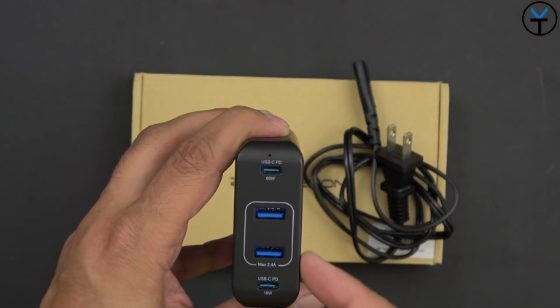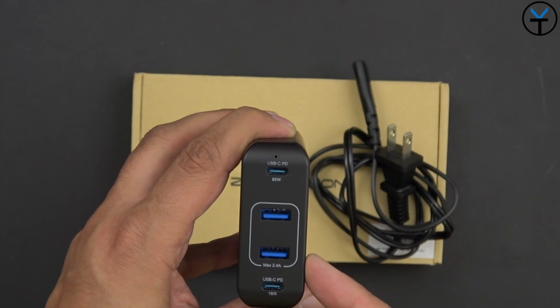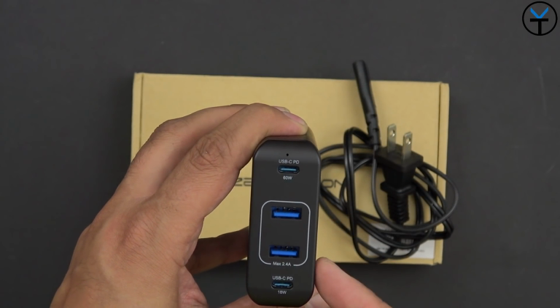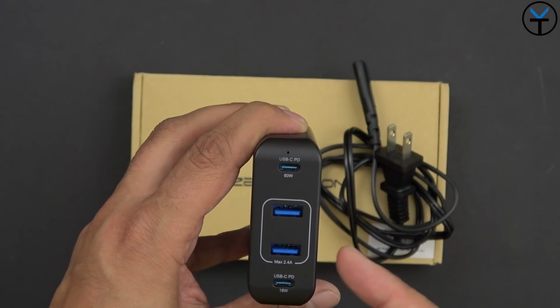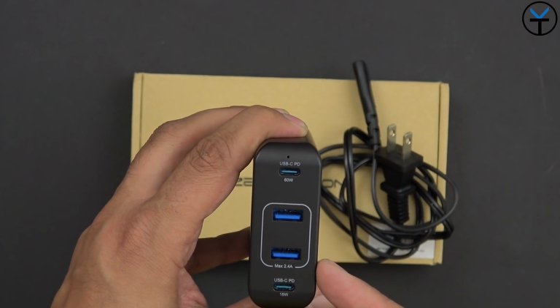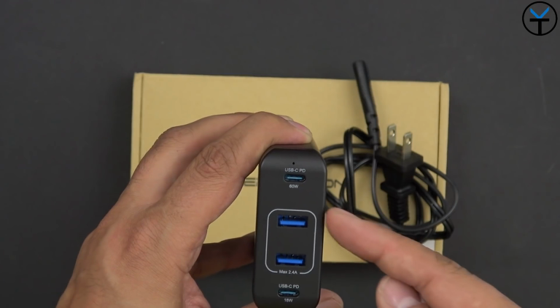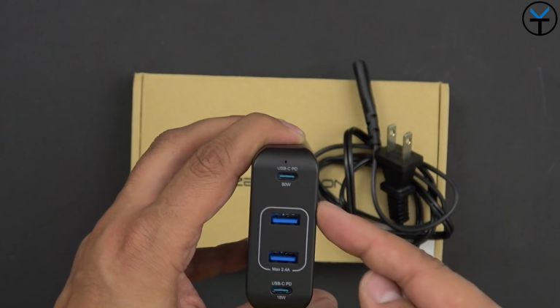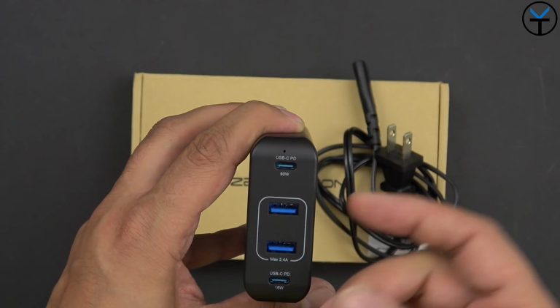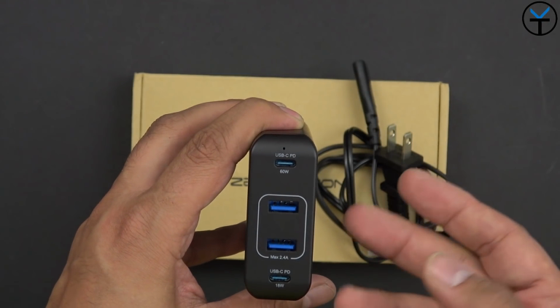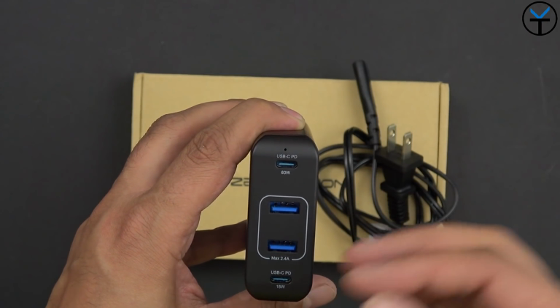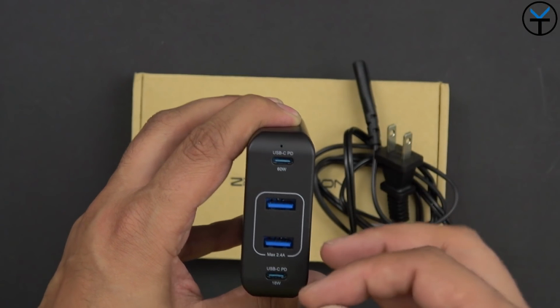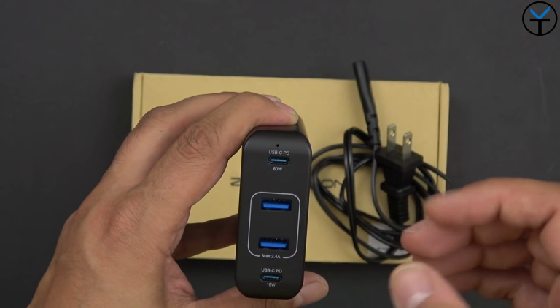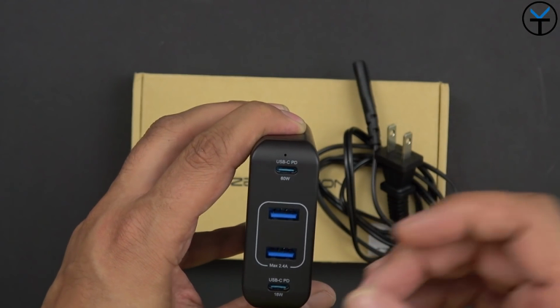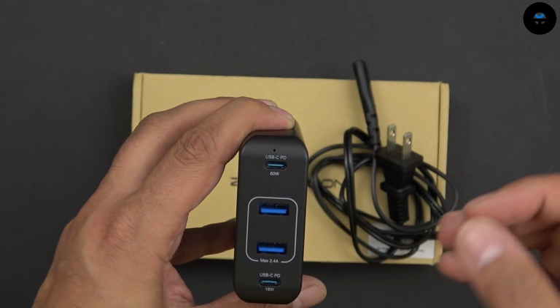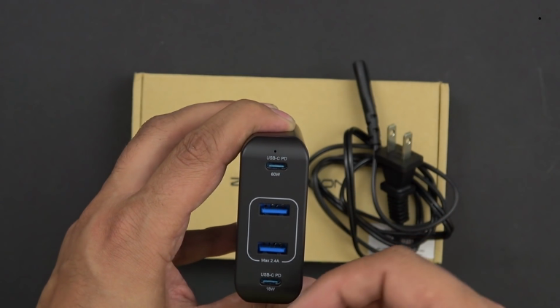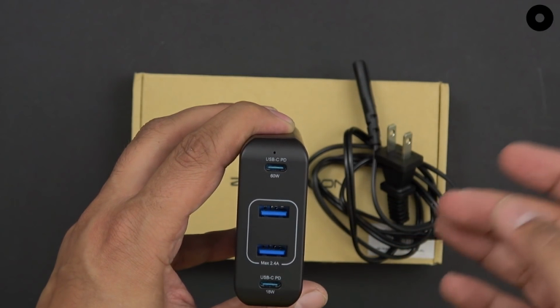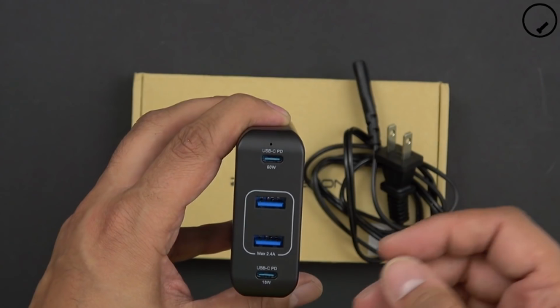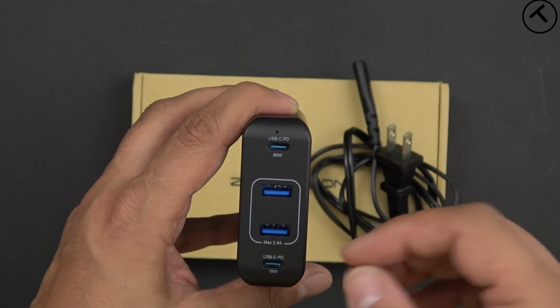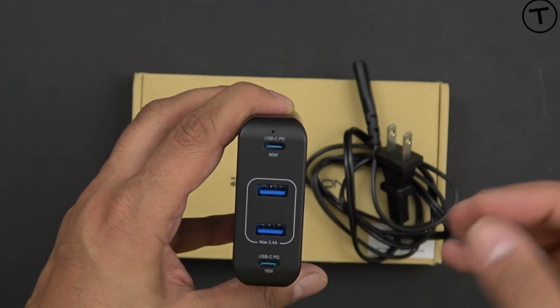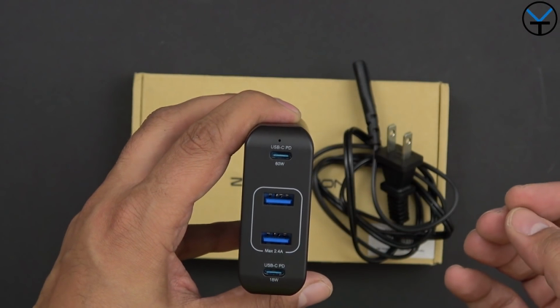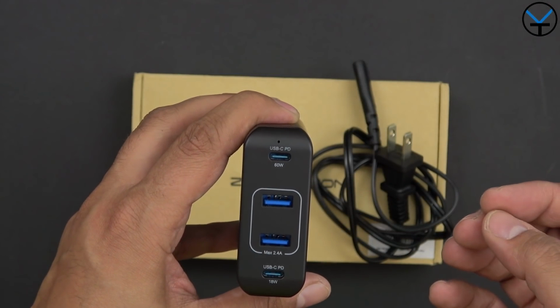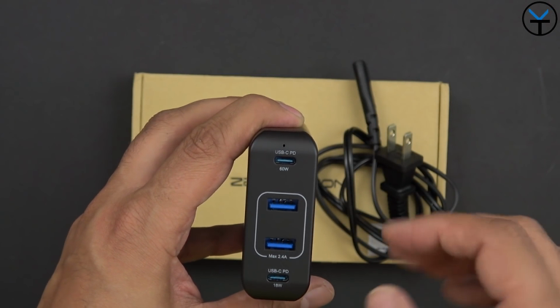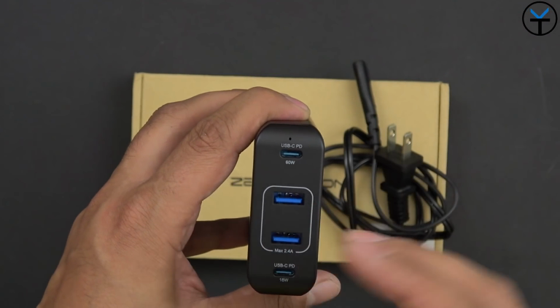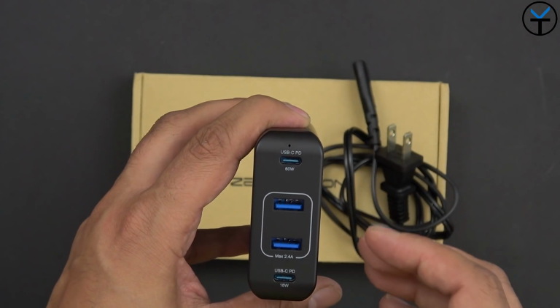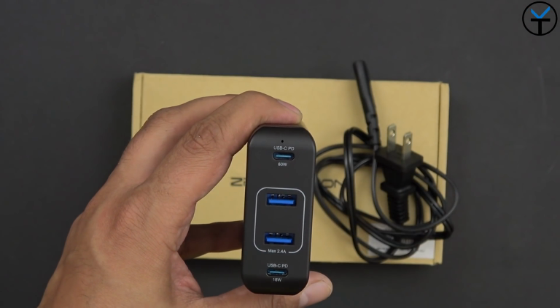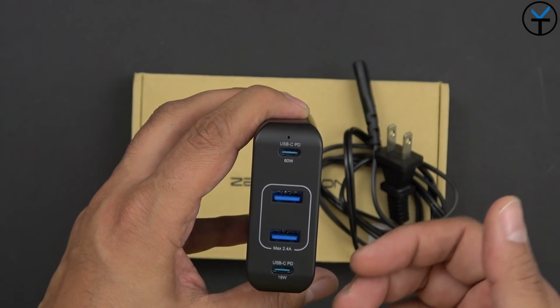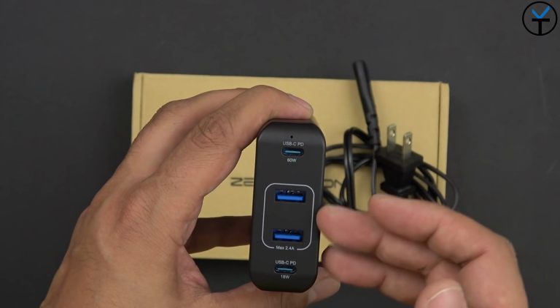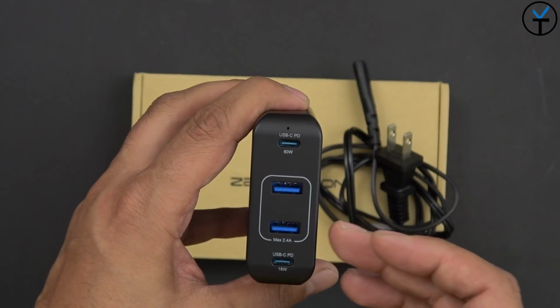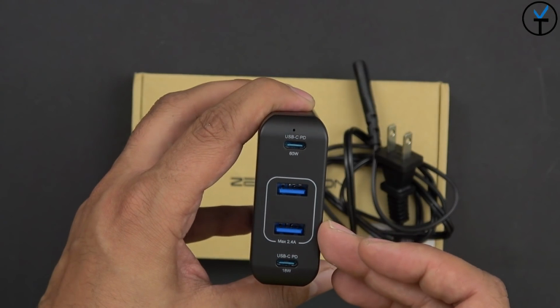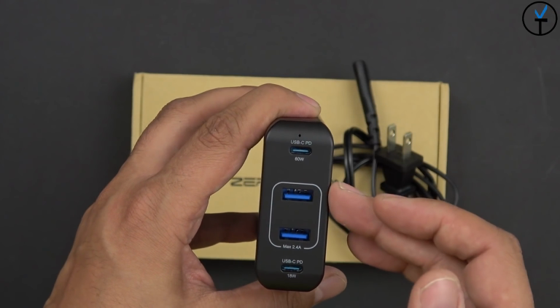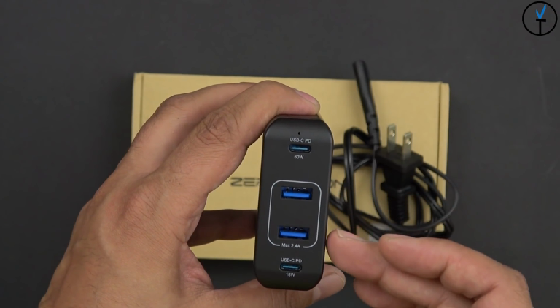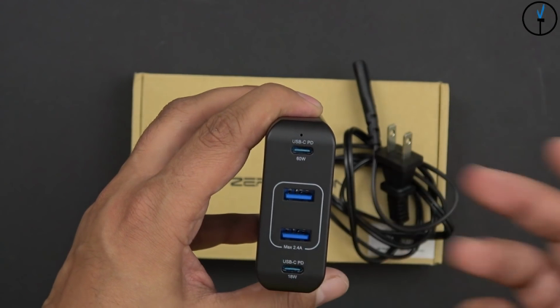The USB Type-A ports are rated at 2.4 amps and they are blue, so they are fast charging, but they're not specifically made for something like Huawei Supercharge or the Warp Charger with OnePlus. They will charge your device and give you the maximum of 2.4 amps per port.